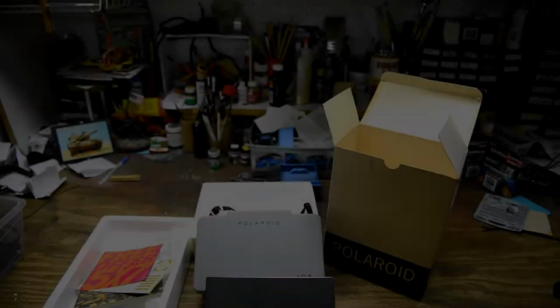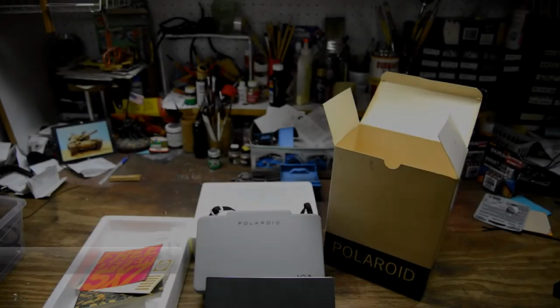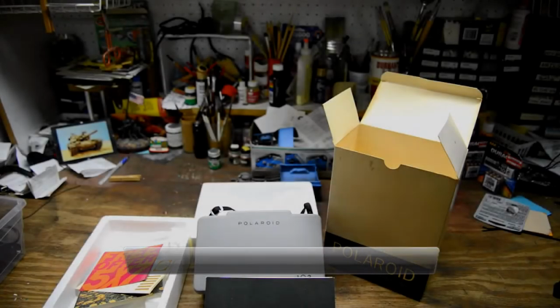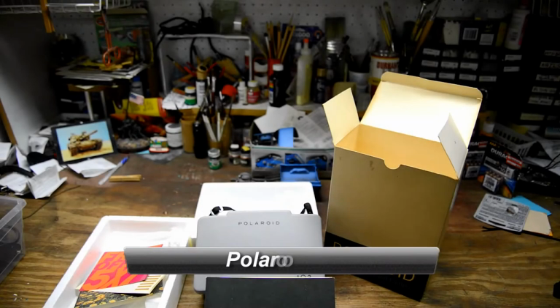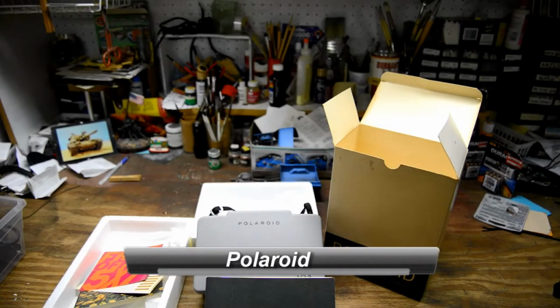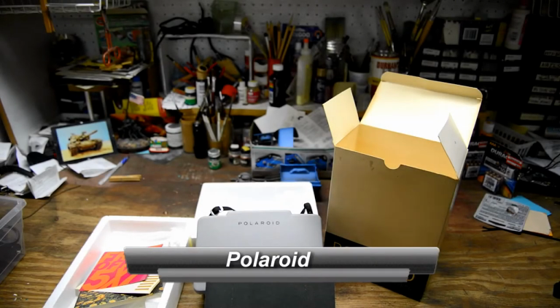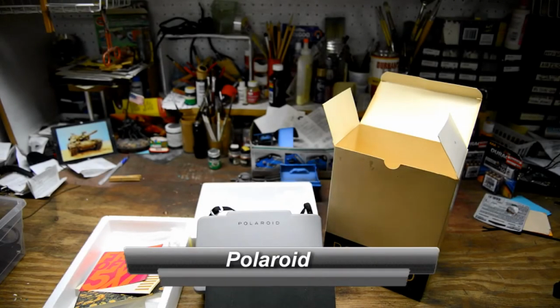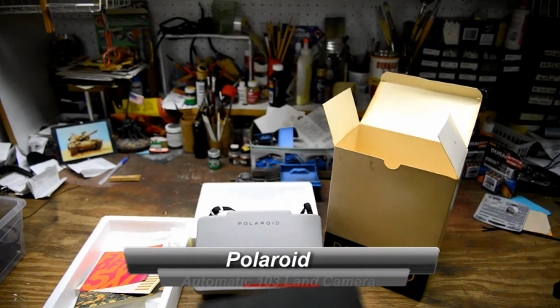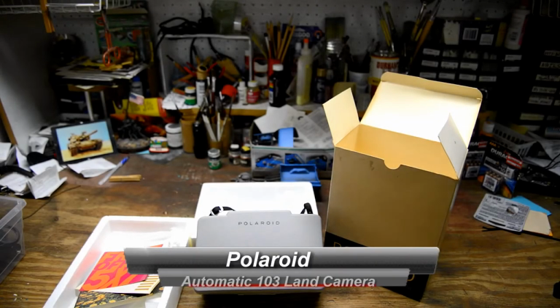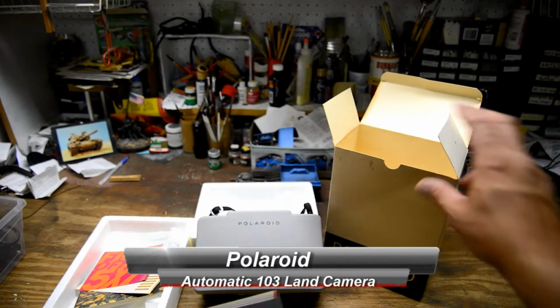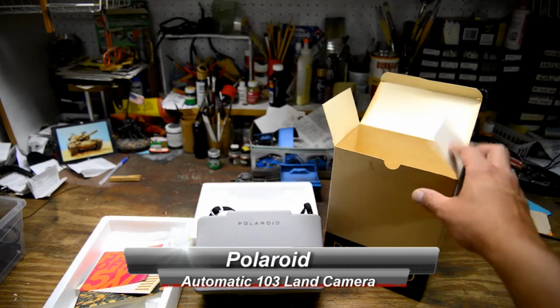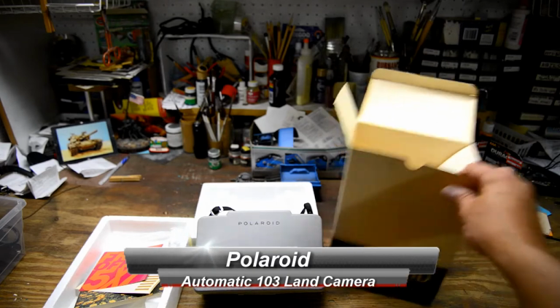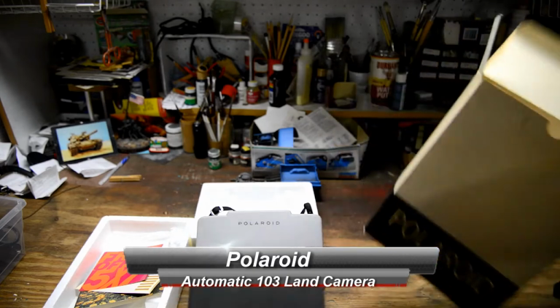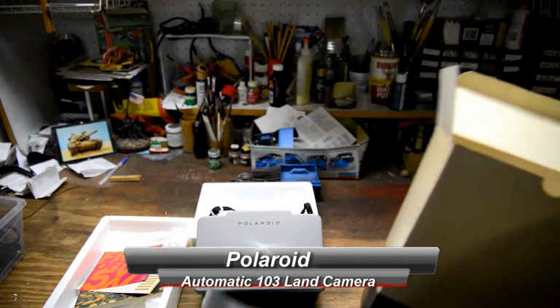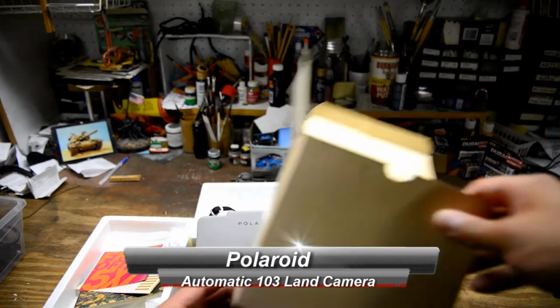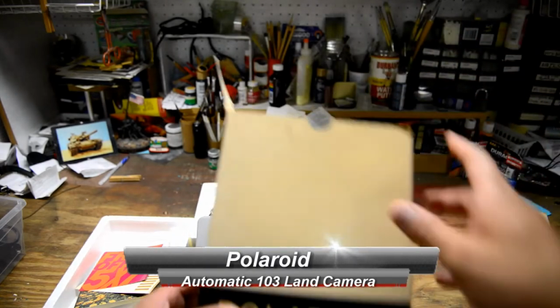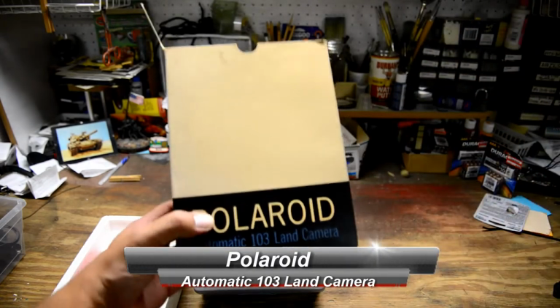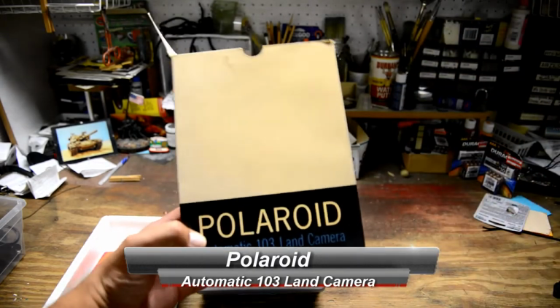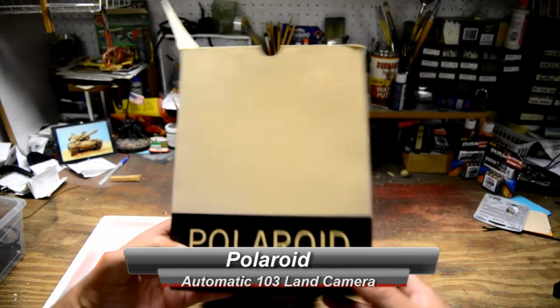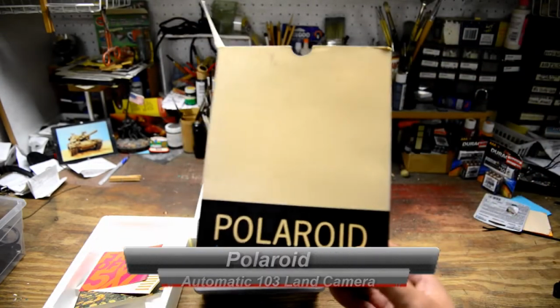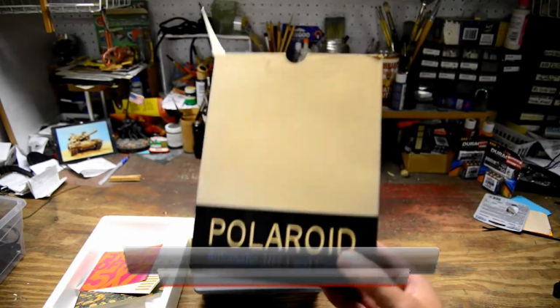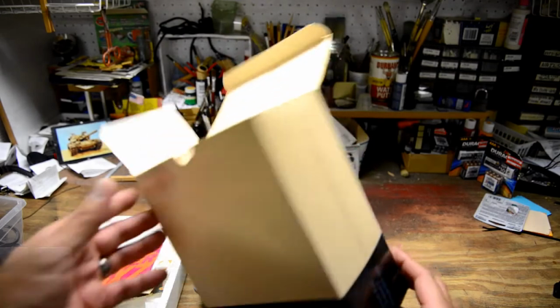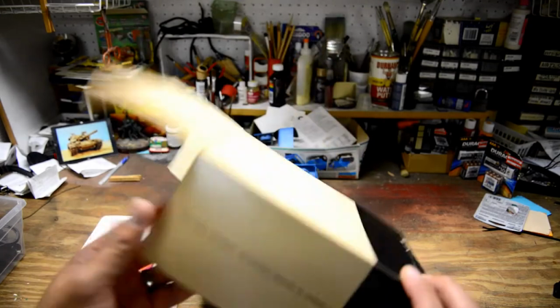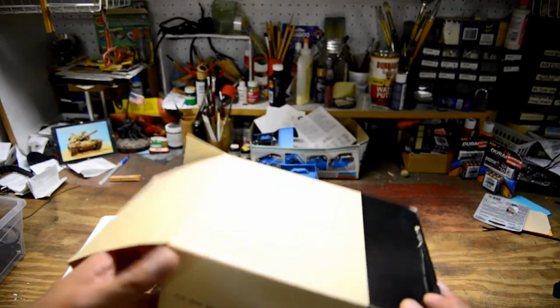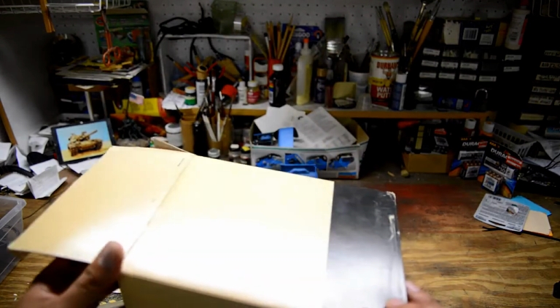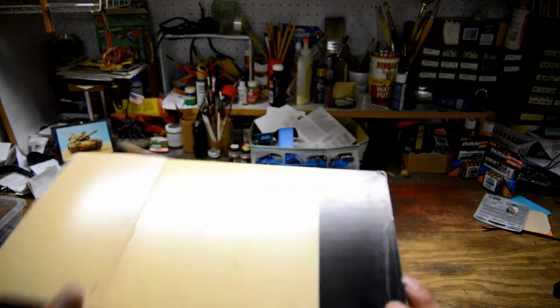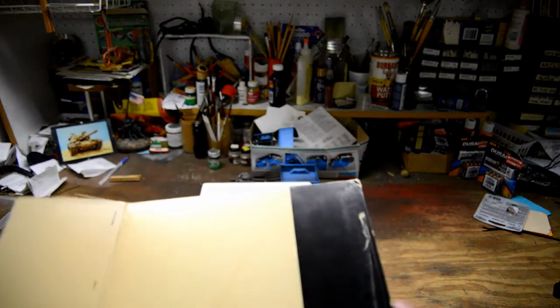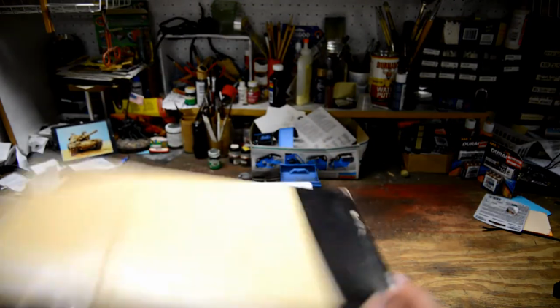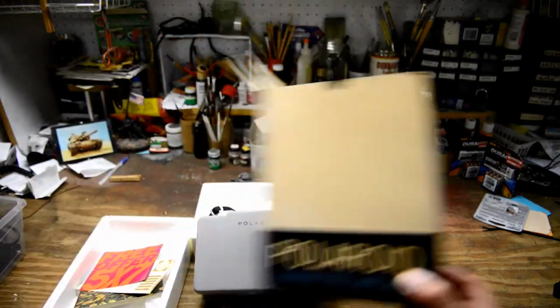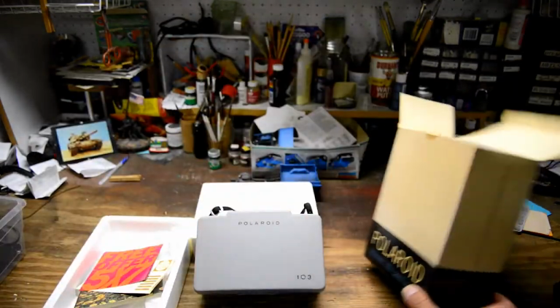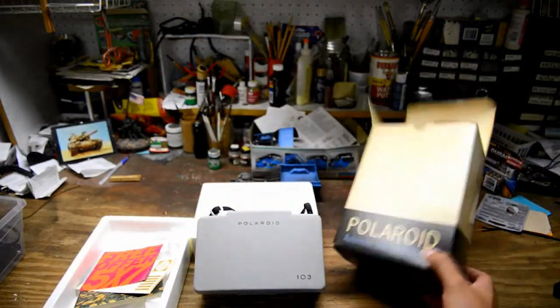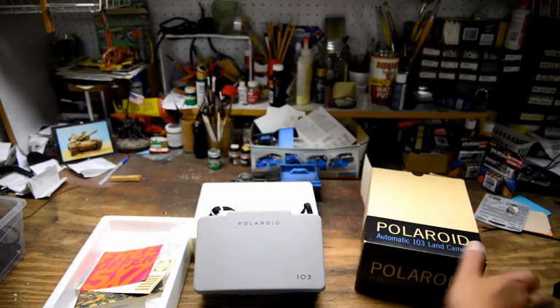Hey everybody. I'm here in my shop. I just wanted to show you the Polaroid 103 LAN camera that I'm selling. I bought this at an estate sale many years ago. It came brand new in the box and it looks like it's never been used before.